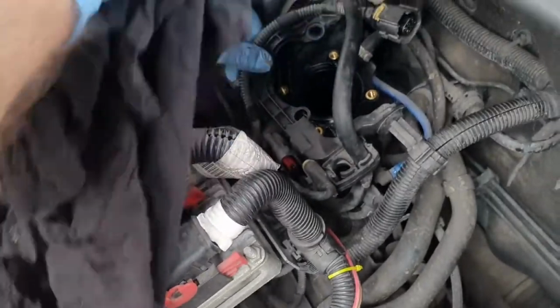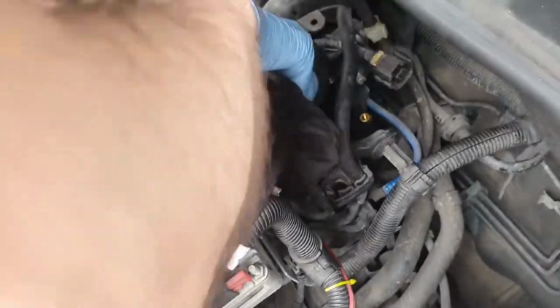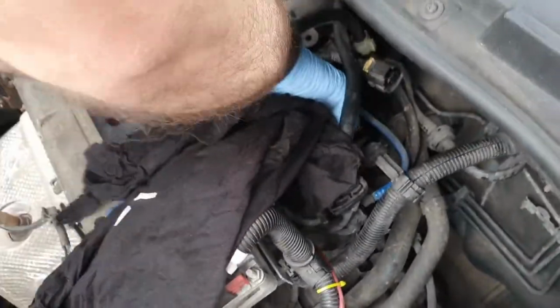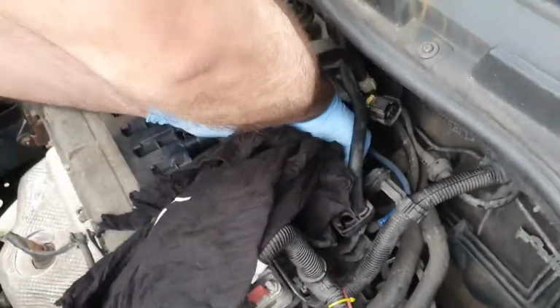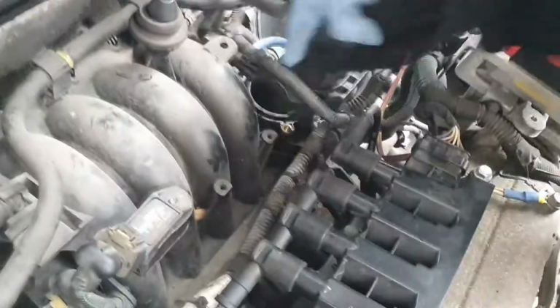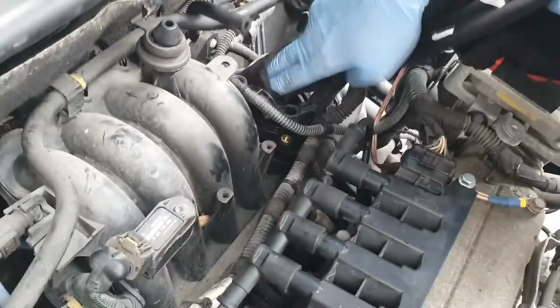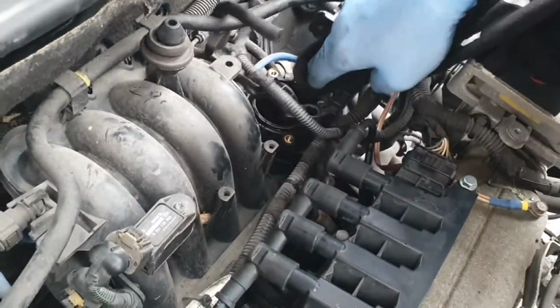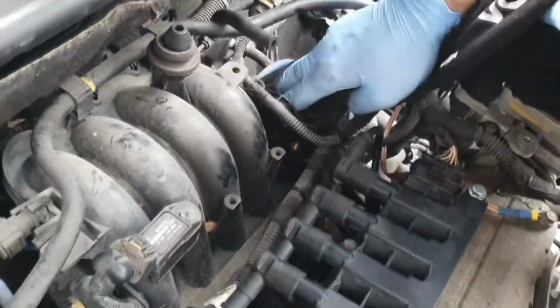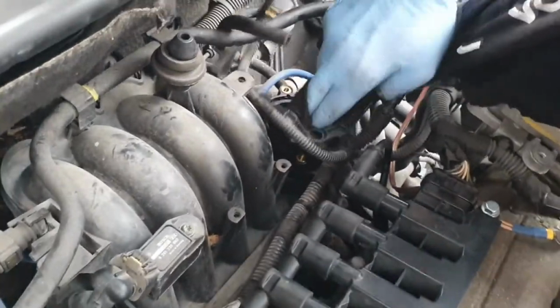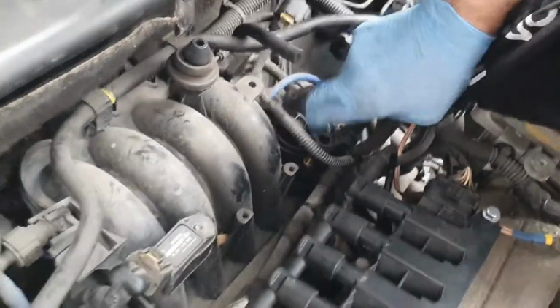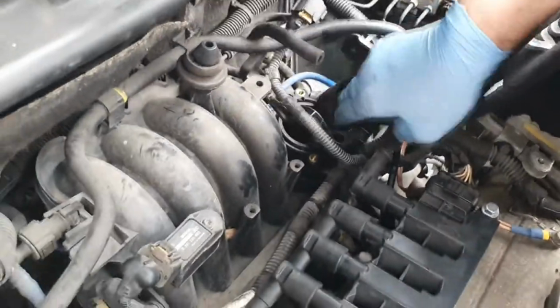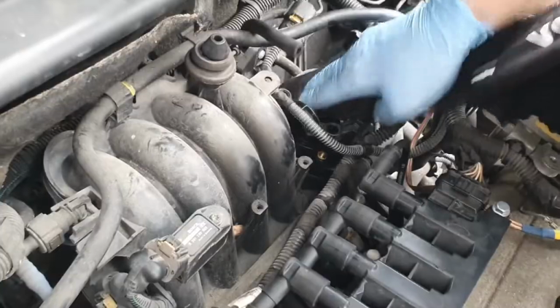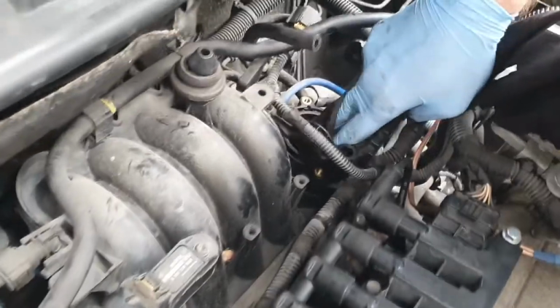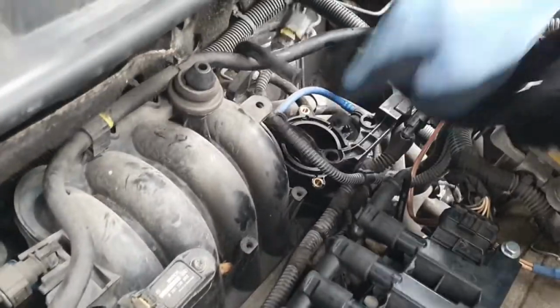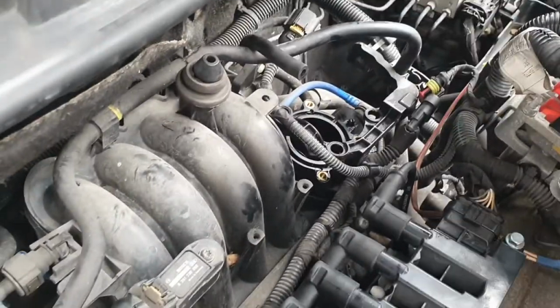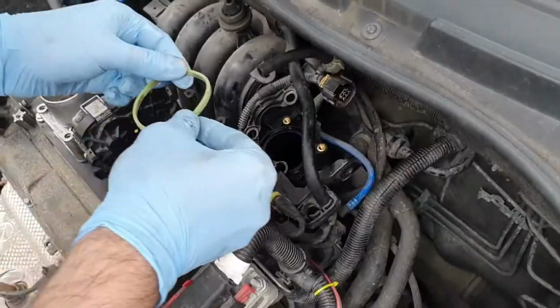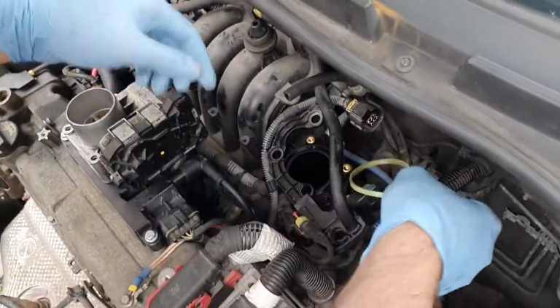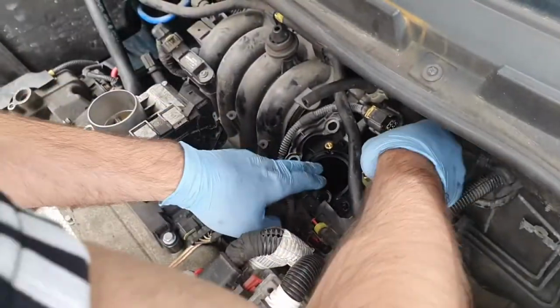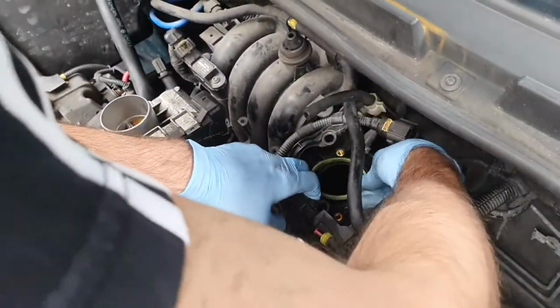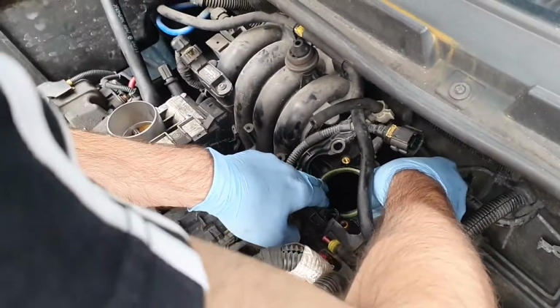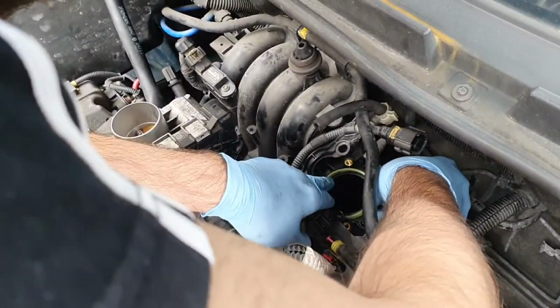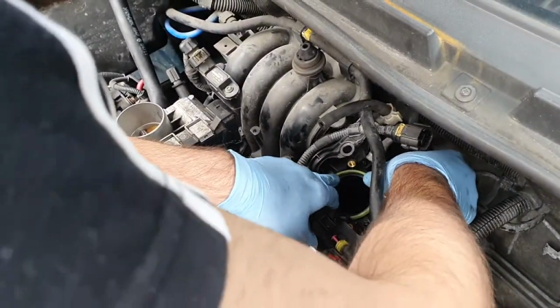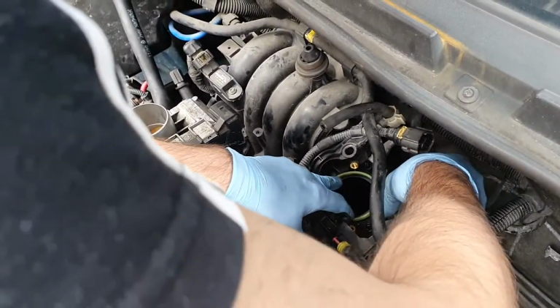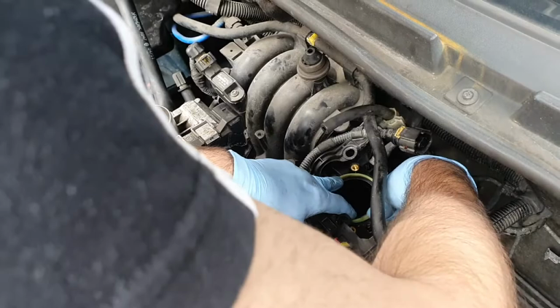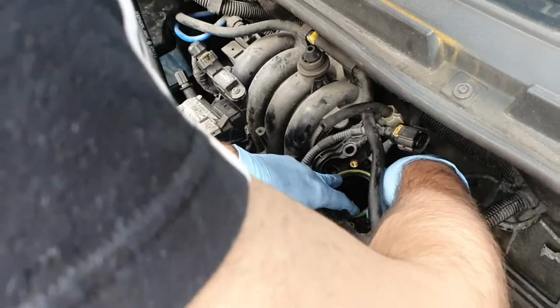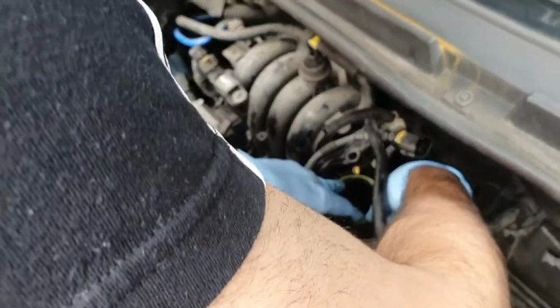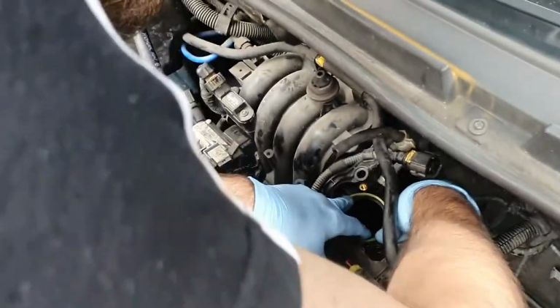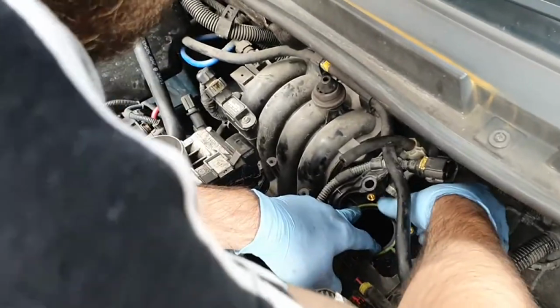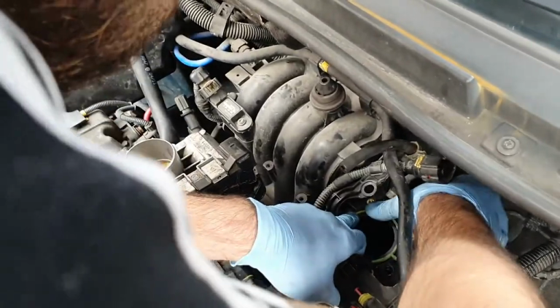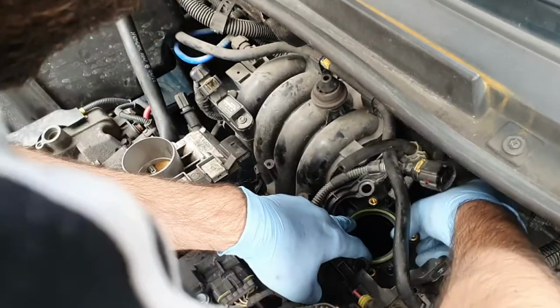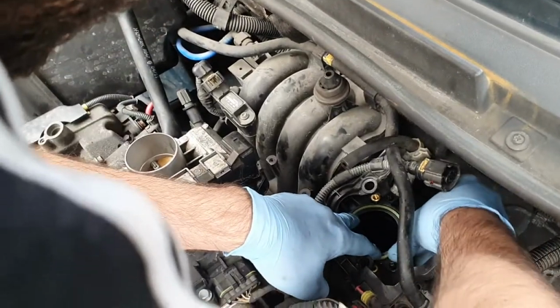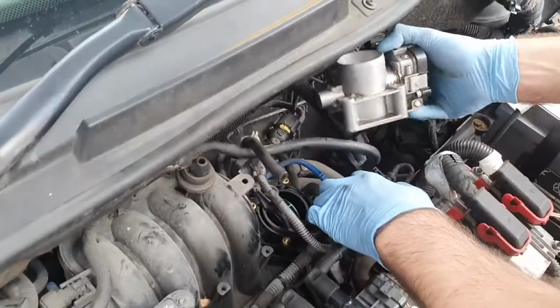Now with a dry cloth make sure that you clean the excess oil, and make sure that you put the rubber ring in before putting the actual throttle body back.